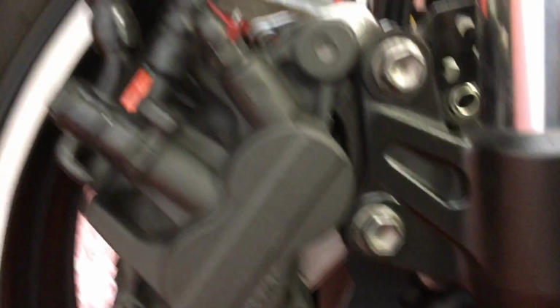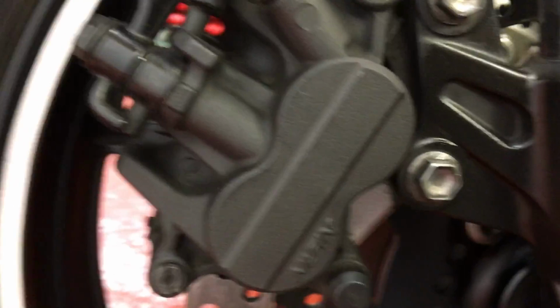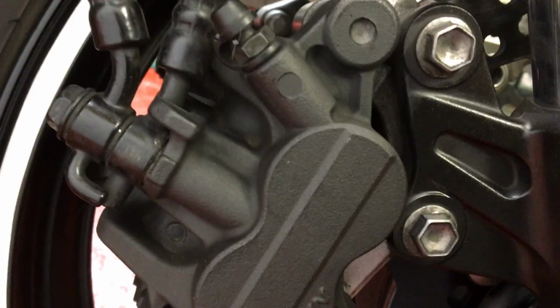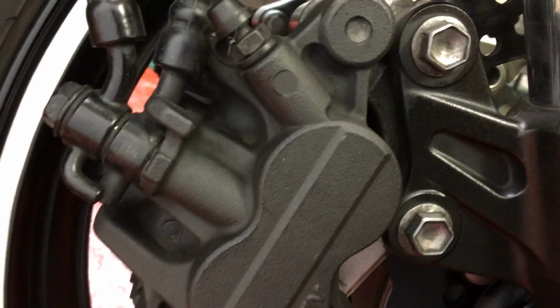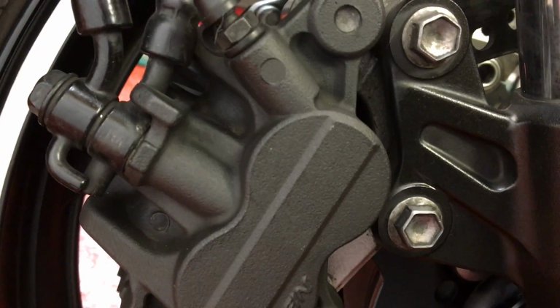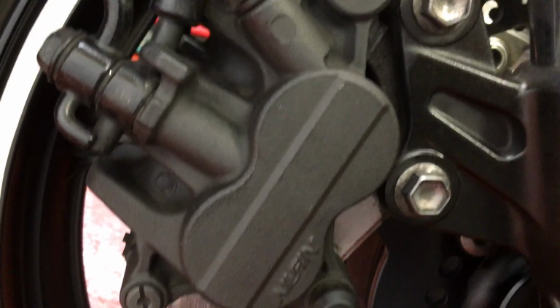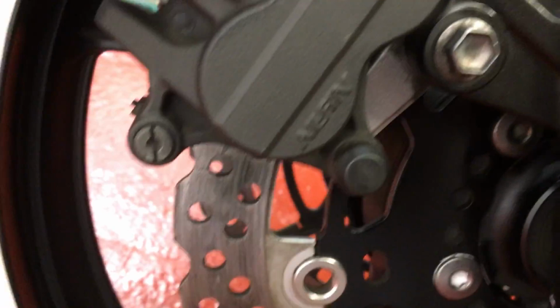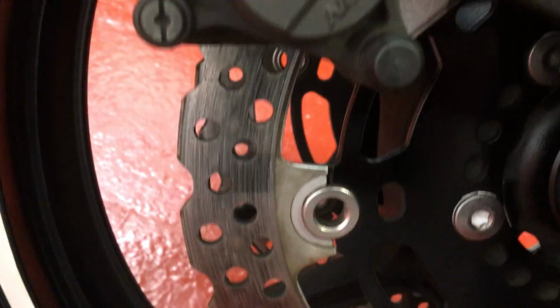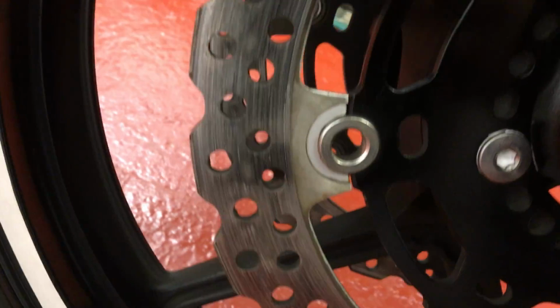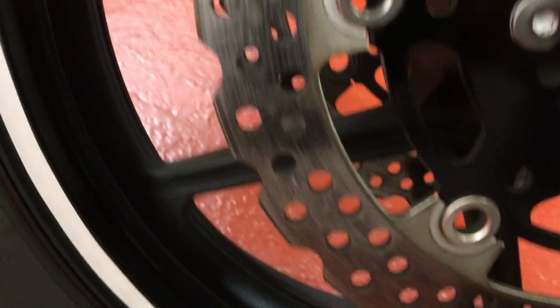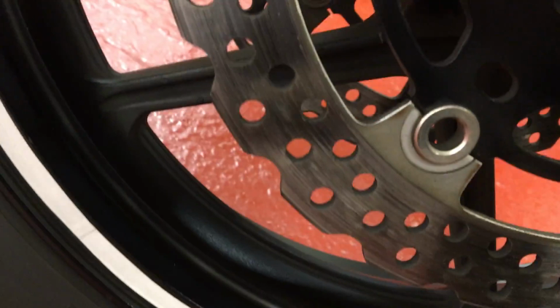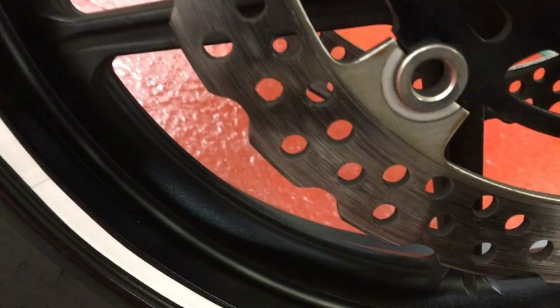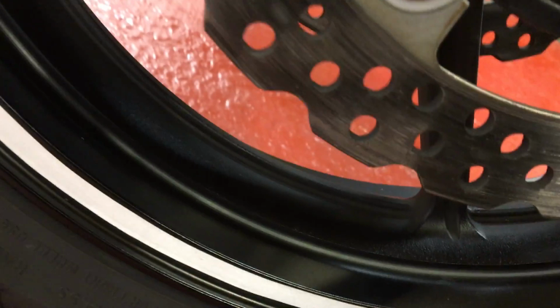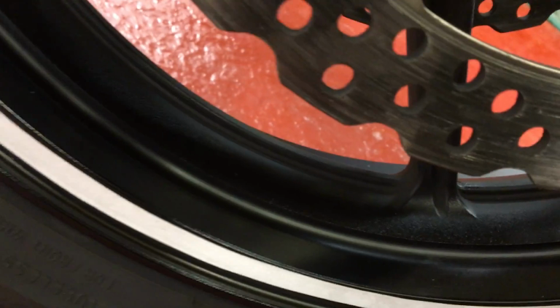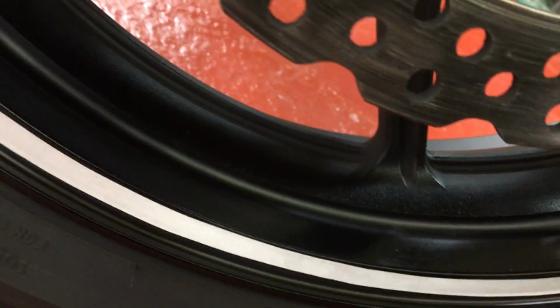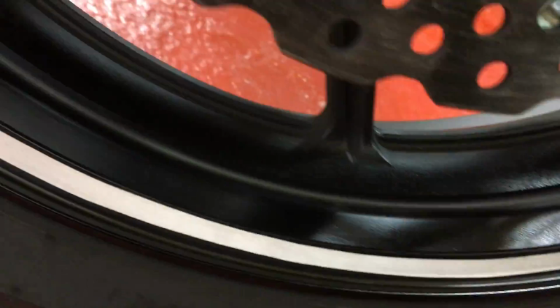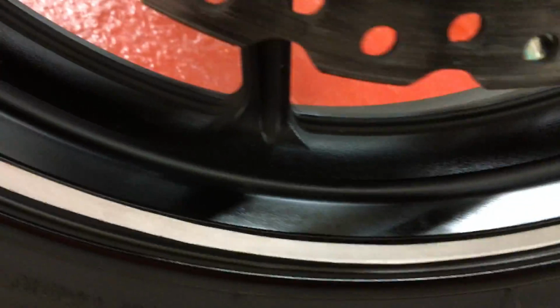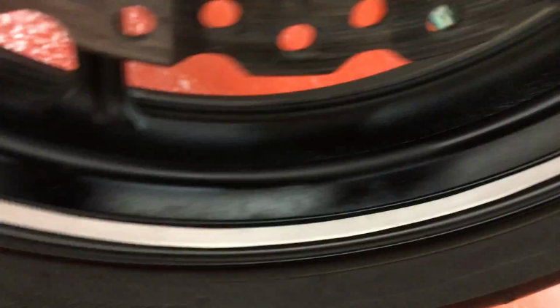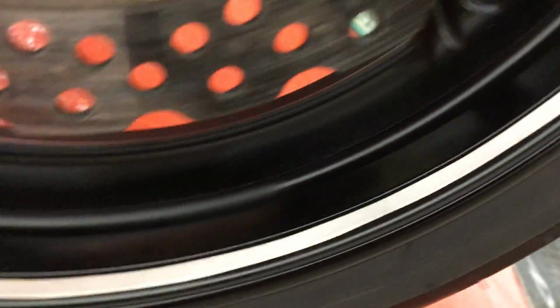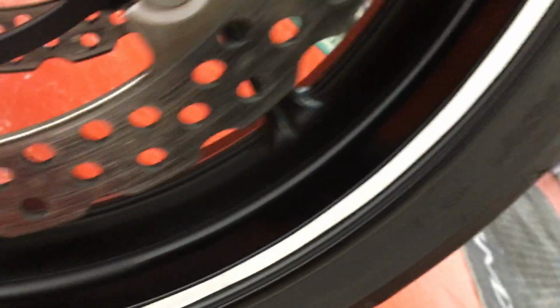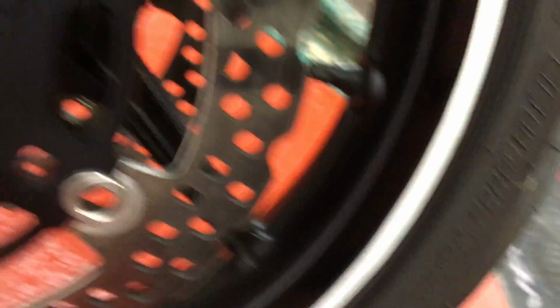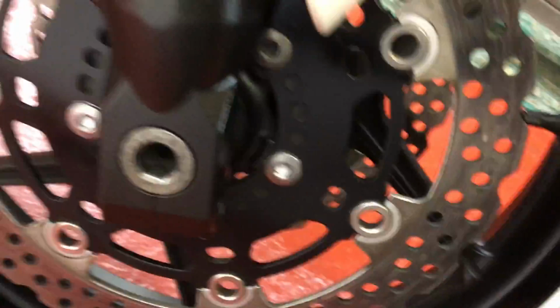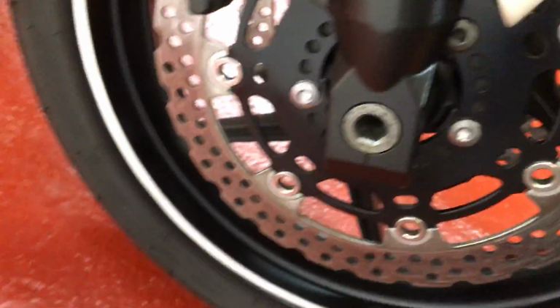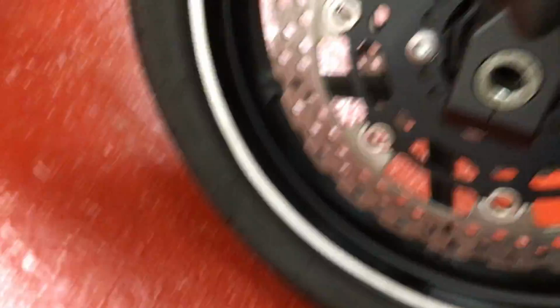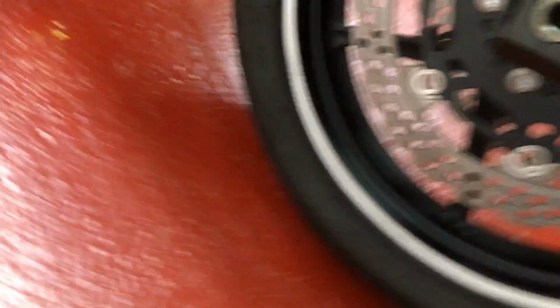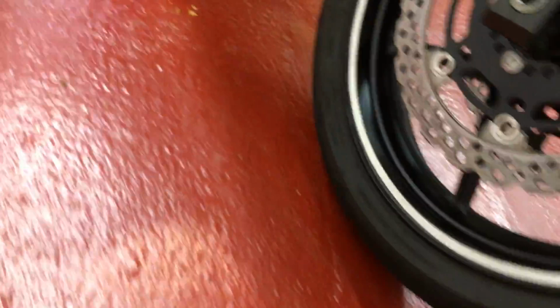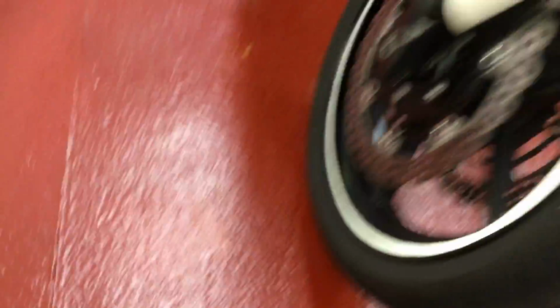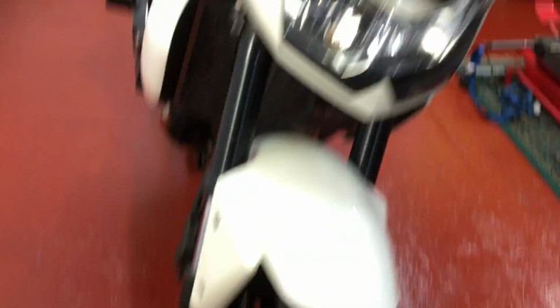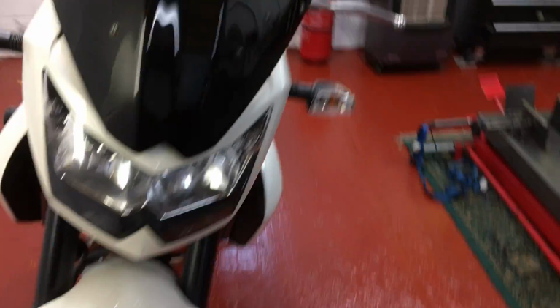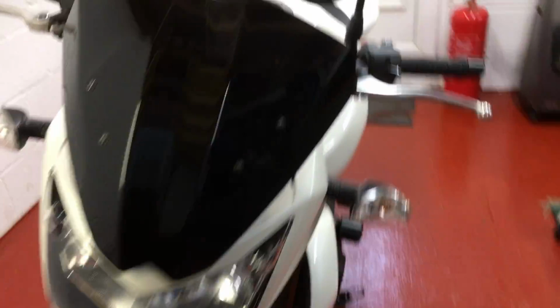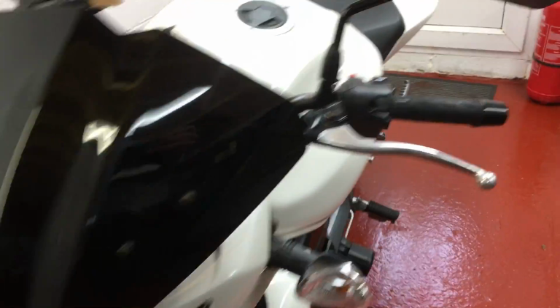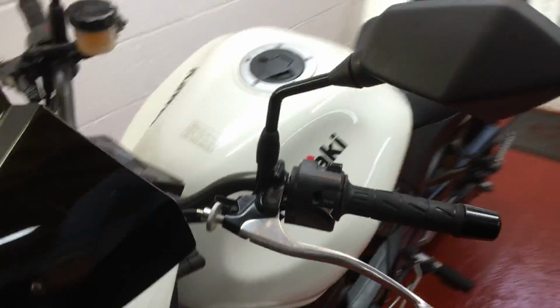Calipers are in great condition, and the discs are good too. Look at the gleam on the wheels. So awesome little bike, ready to go.